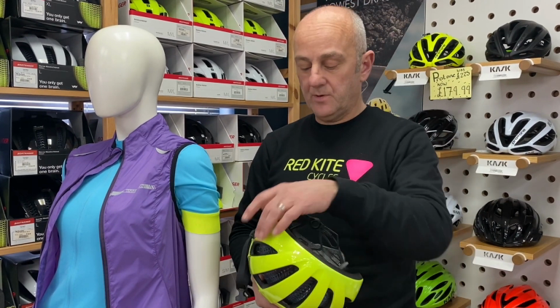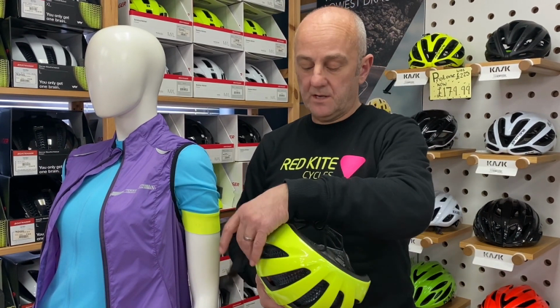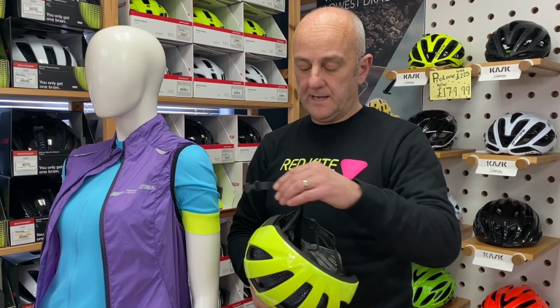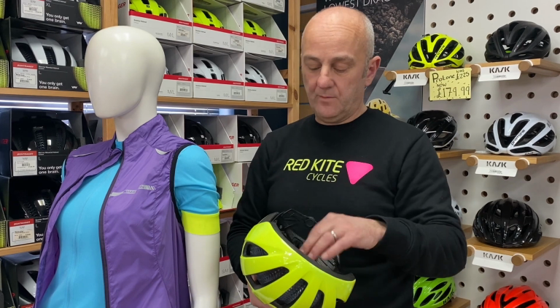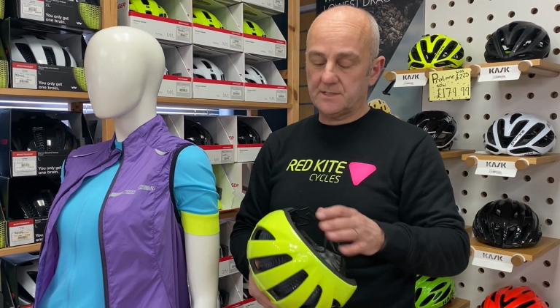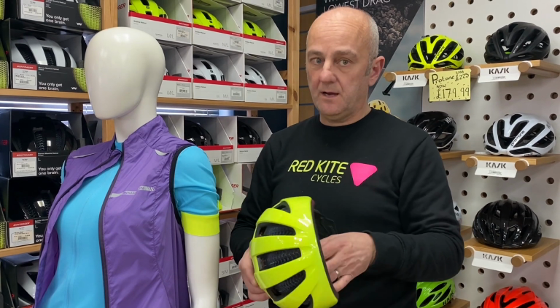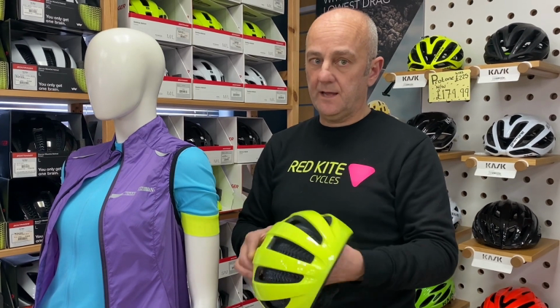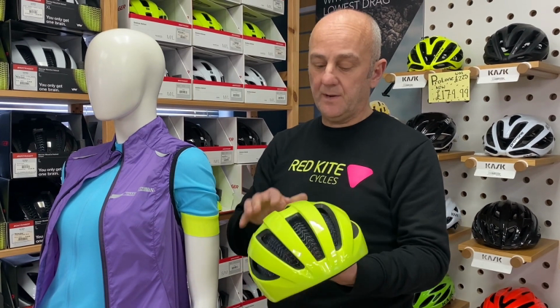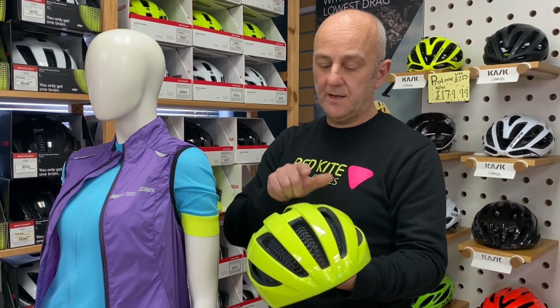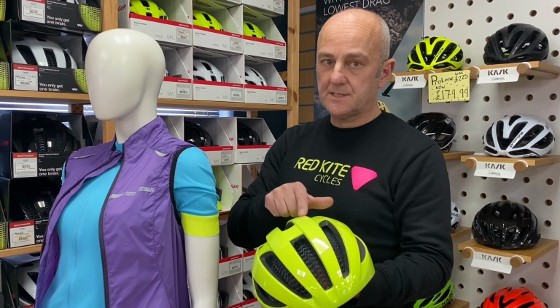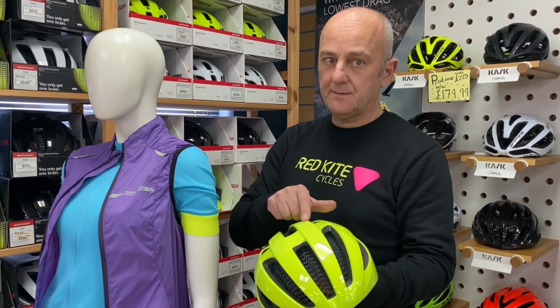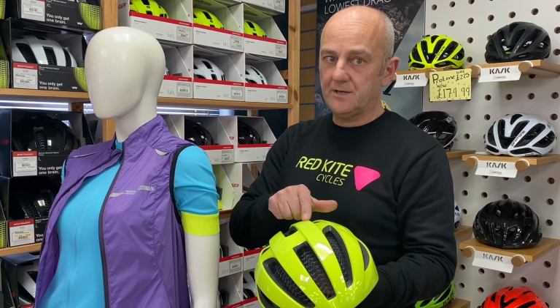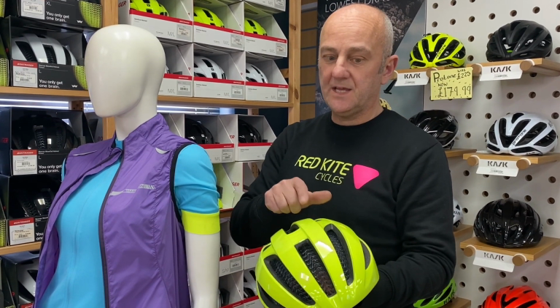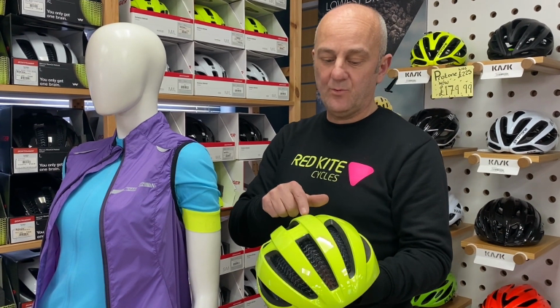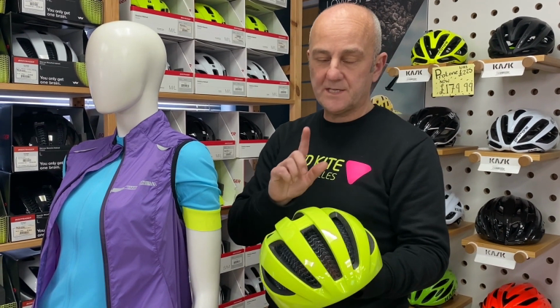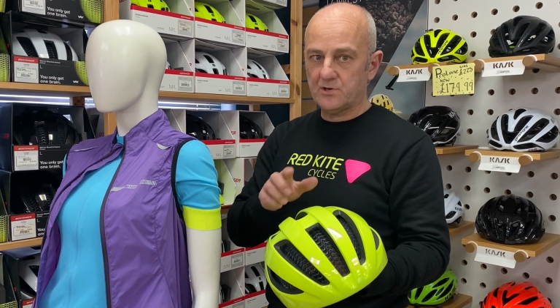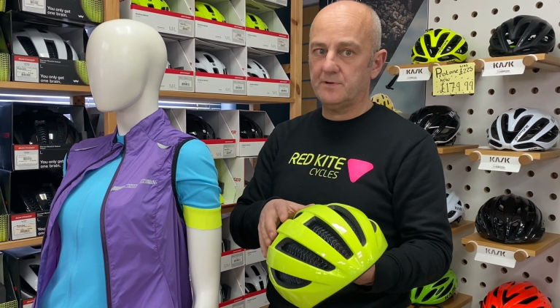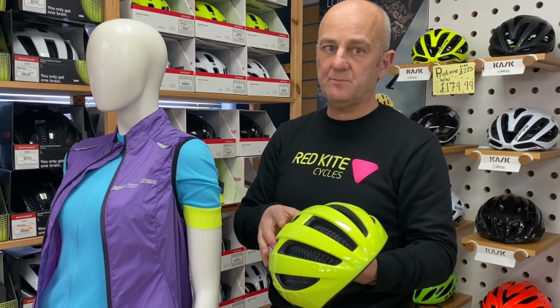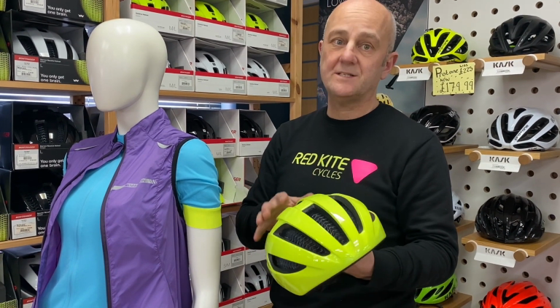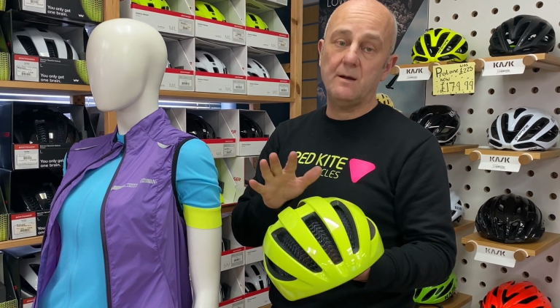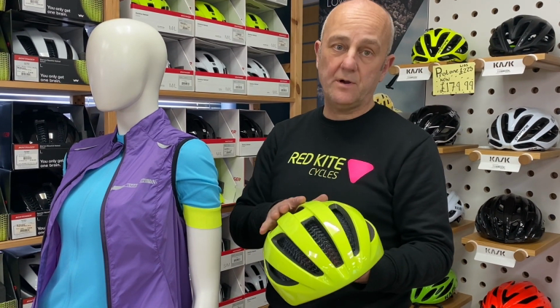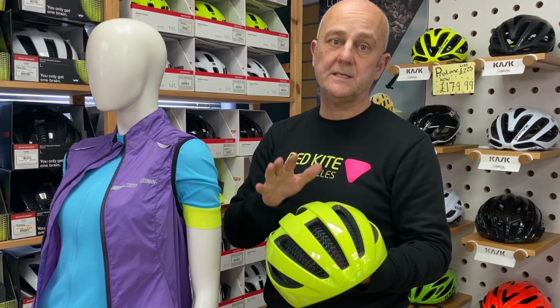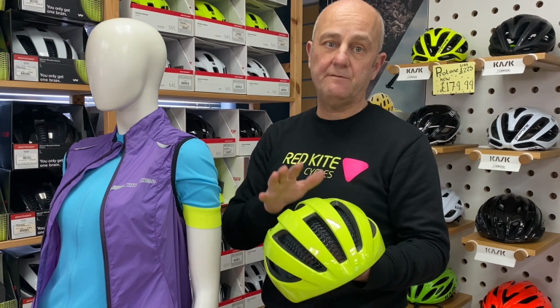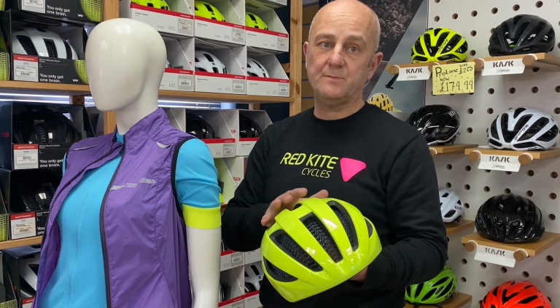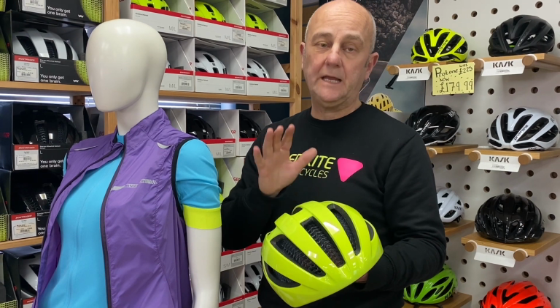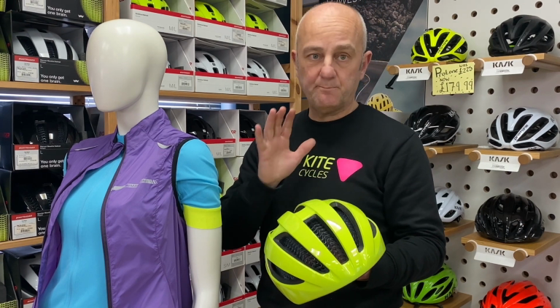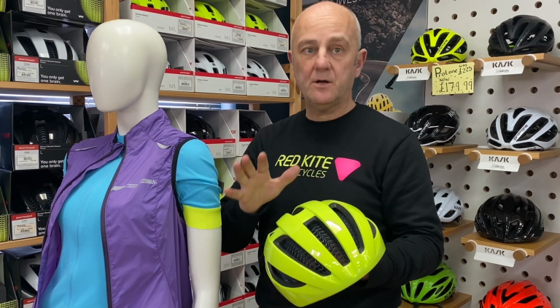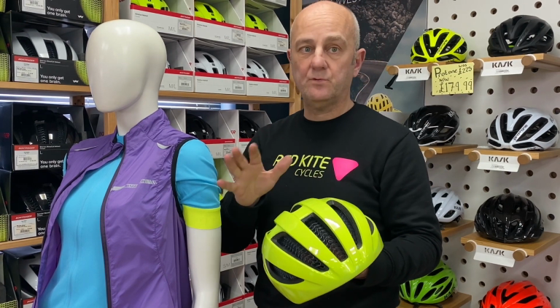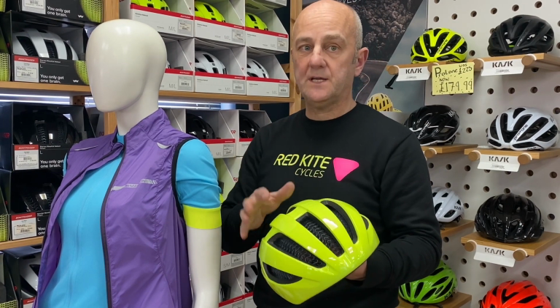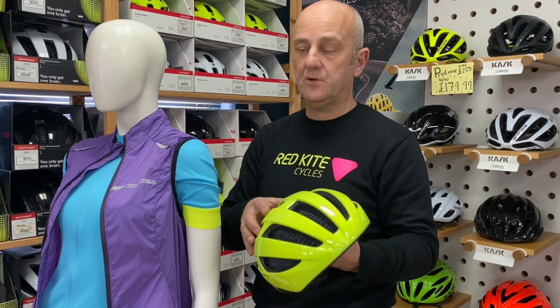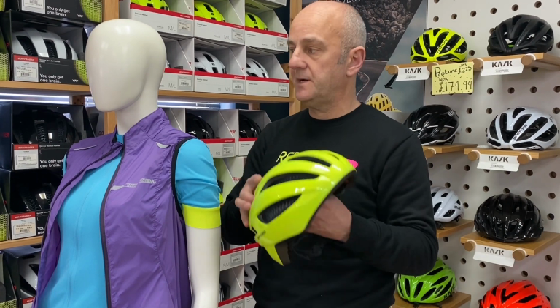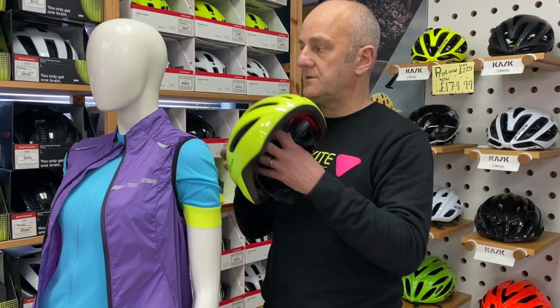You might have noticed I keep showing you the yellow ones — that's for a good reason, because being bright and visible is part of your safety on a bicycle.